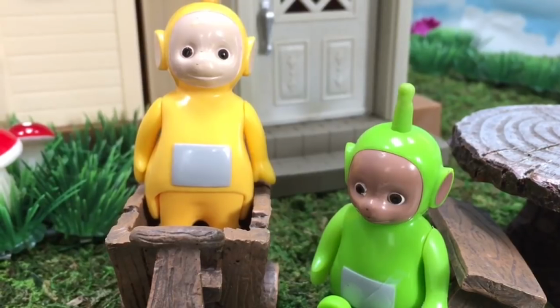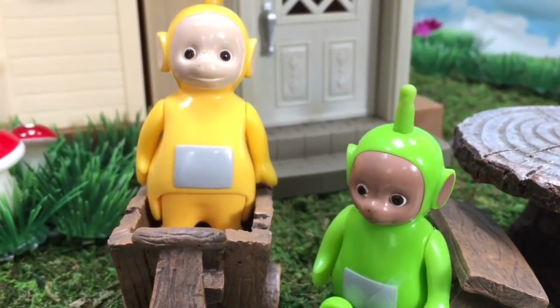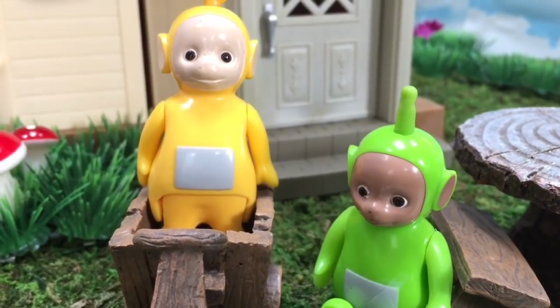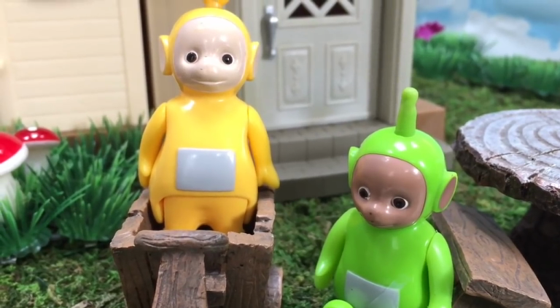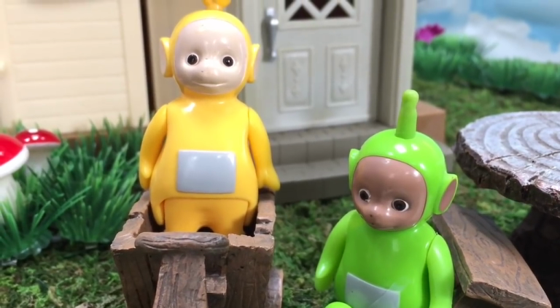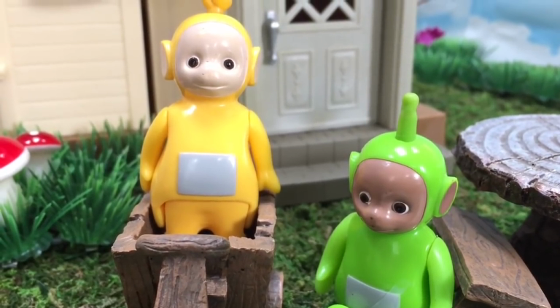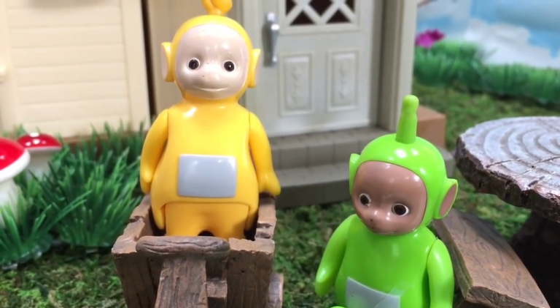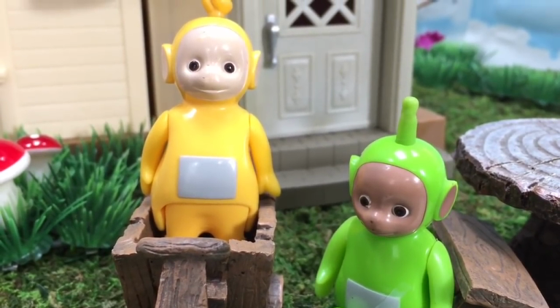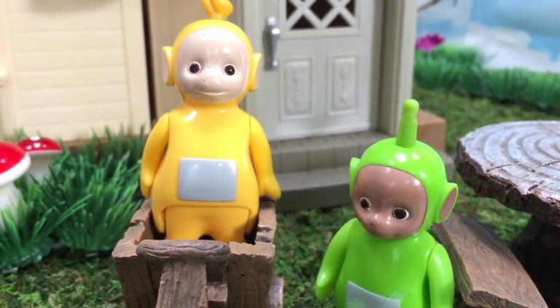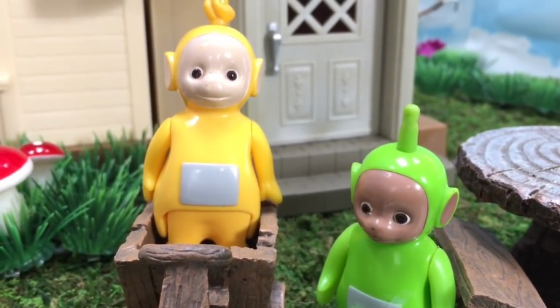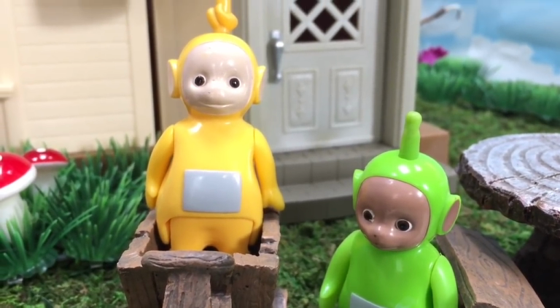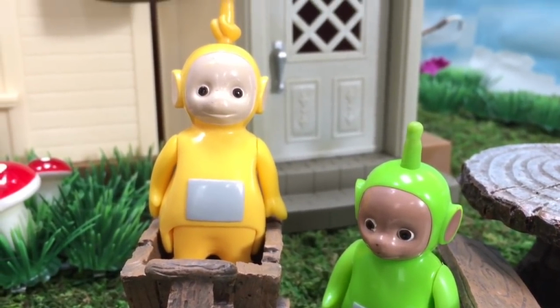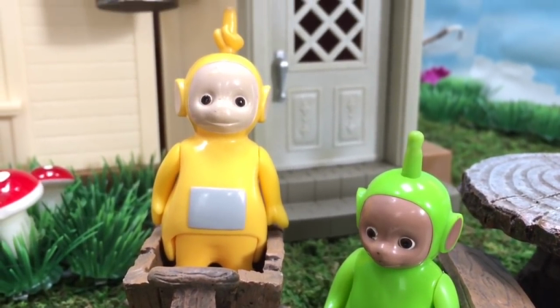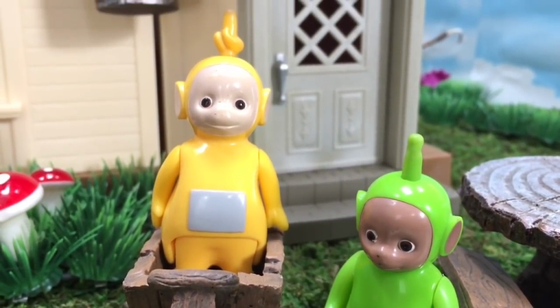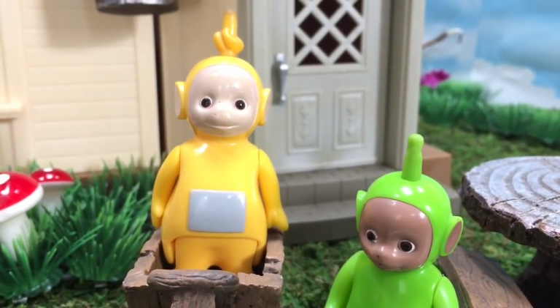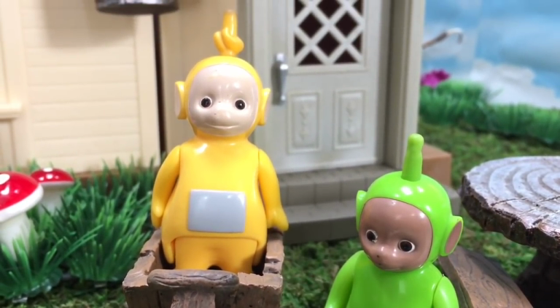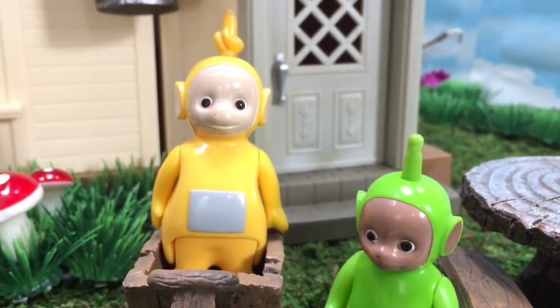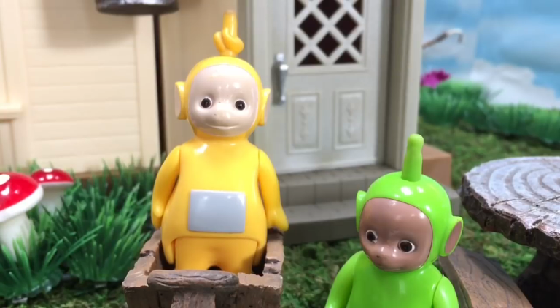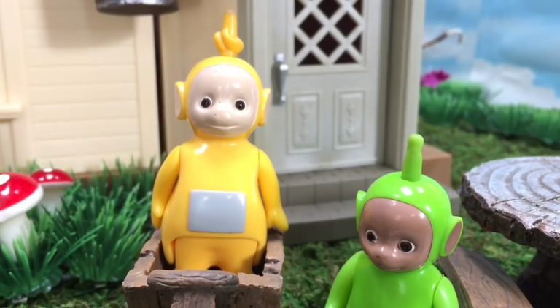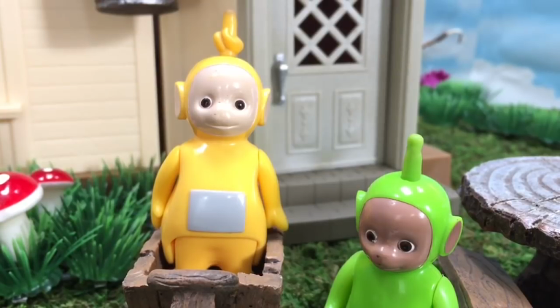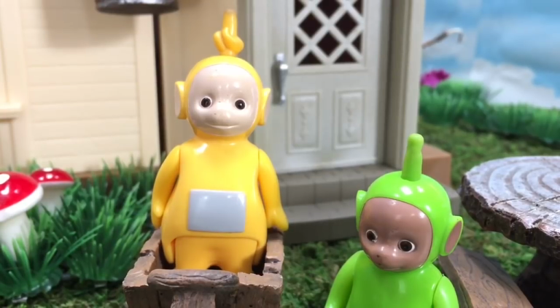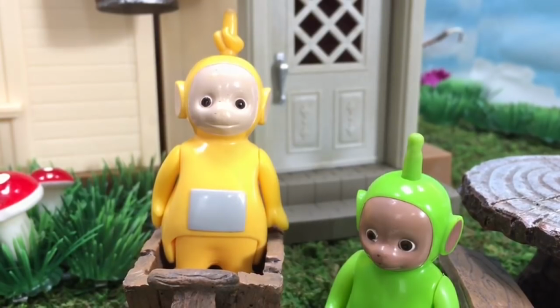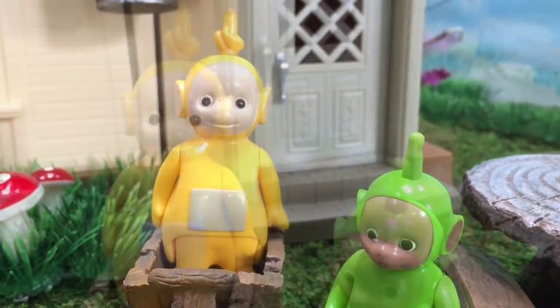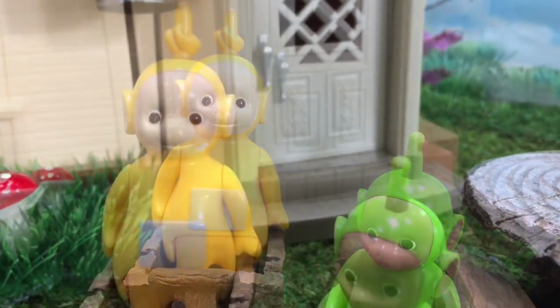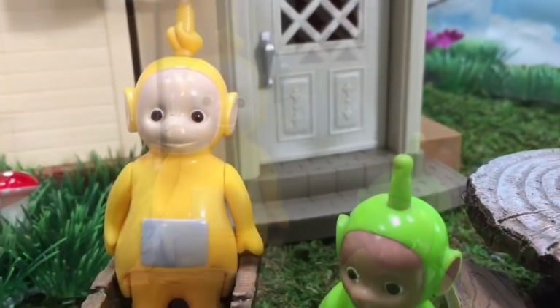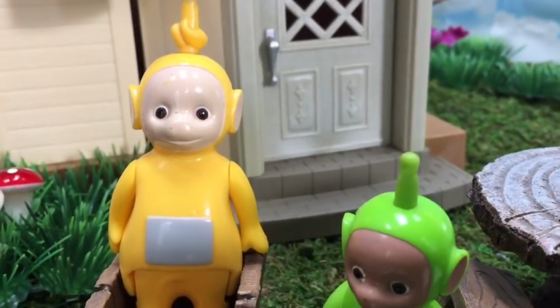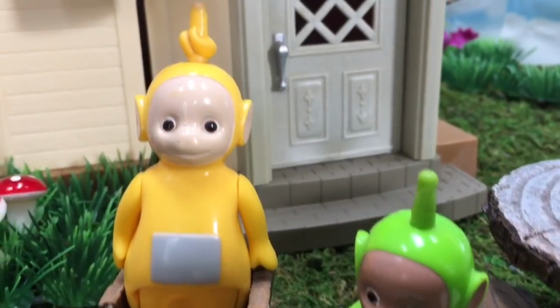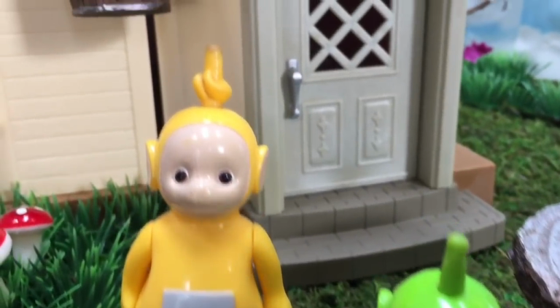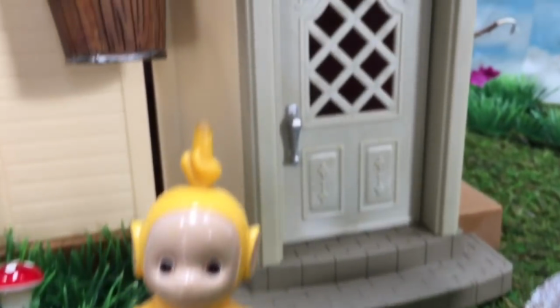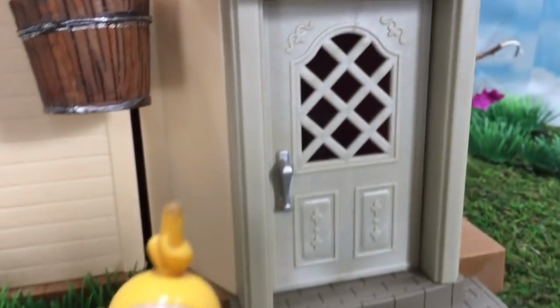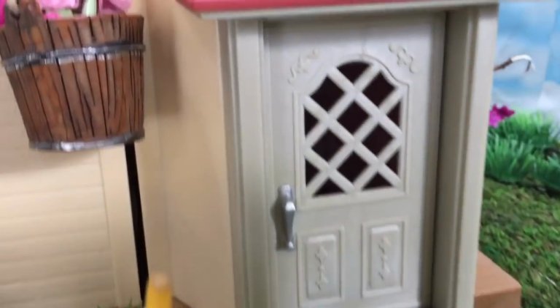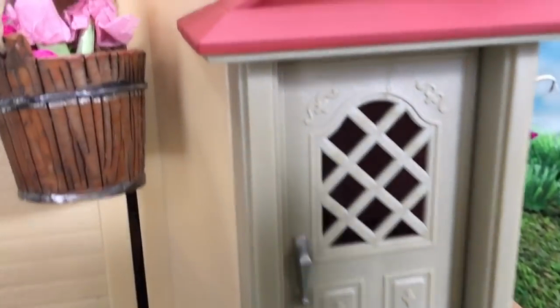Hello and welcome to Tiny Treasures. Today Lala and Dipsy are hanging out in the garden and they're going to go see if the chickens have laid any new eggs.